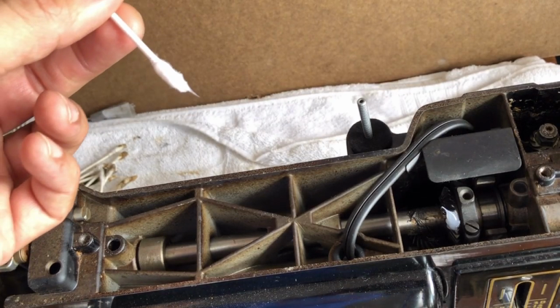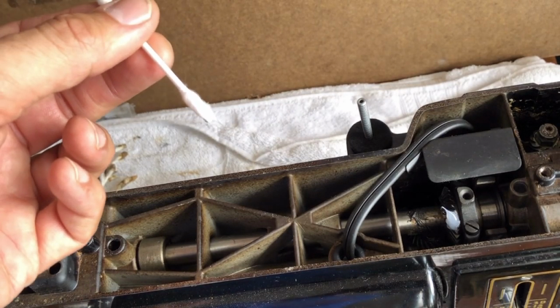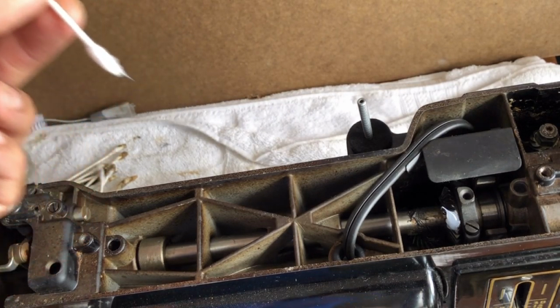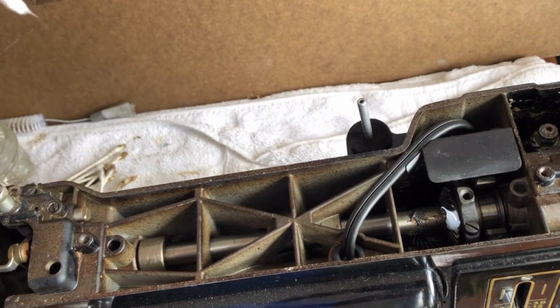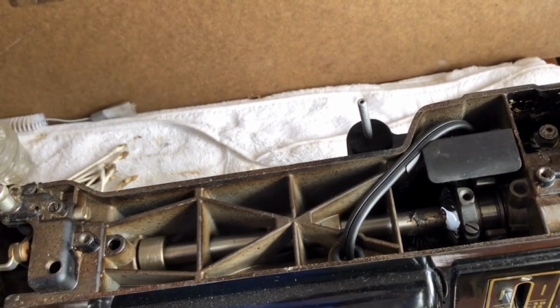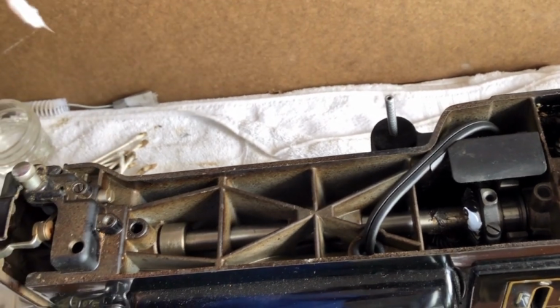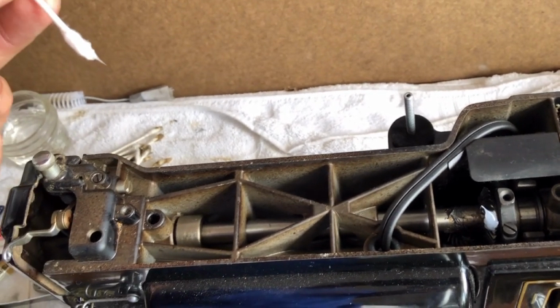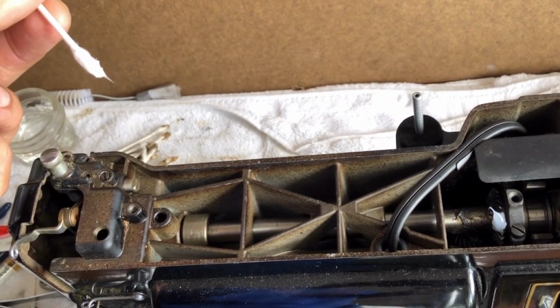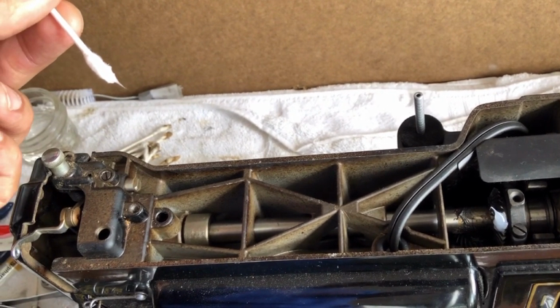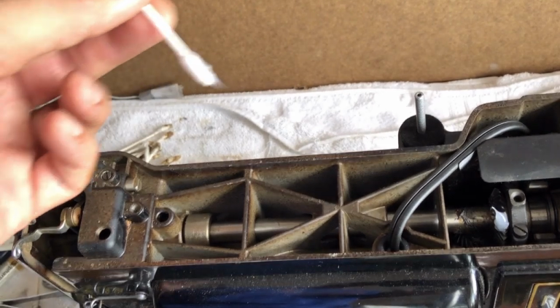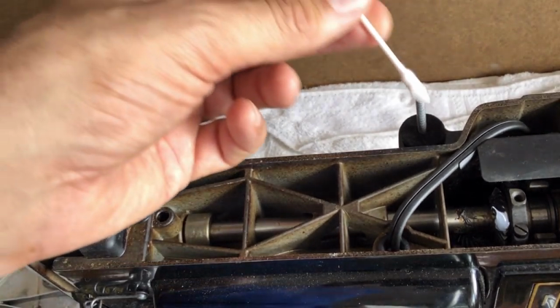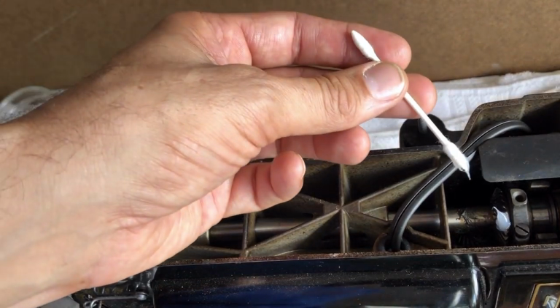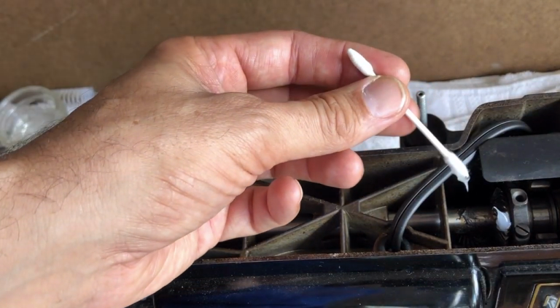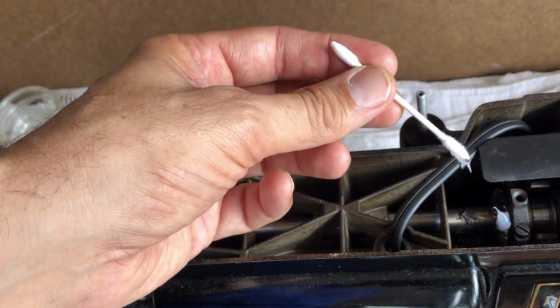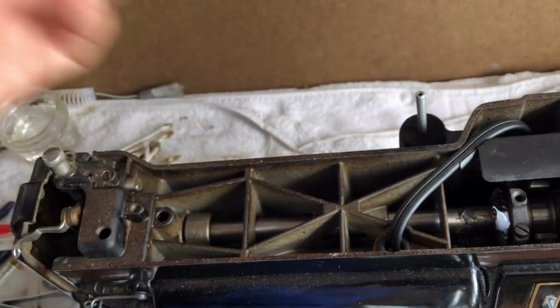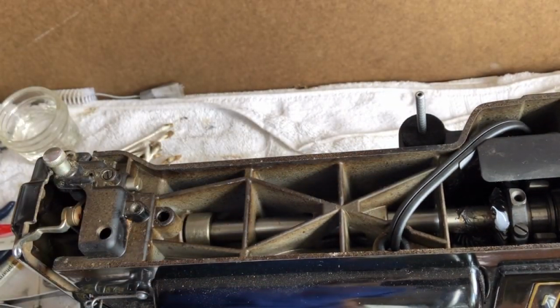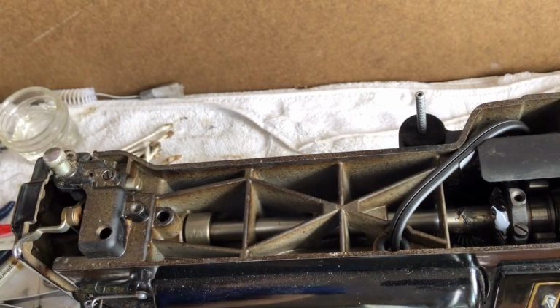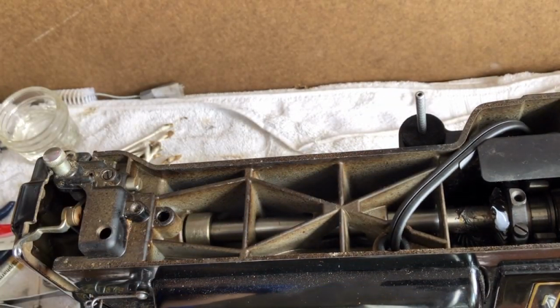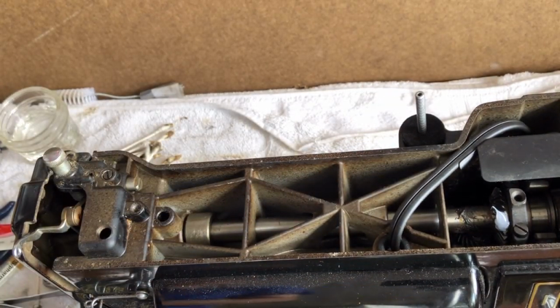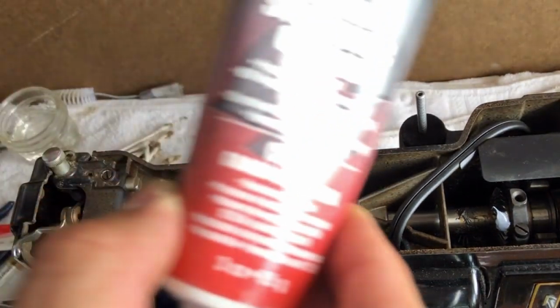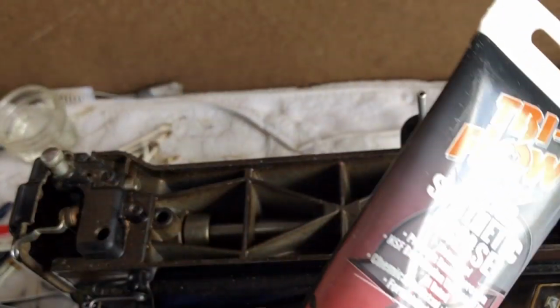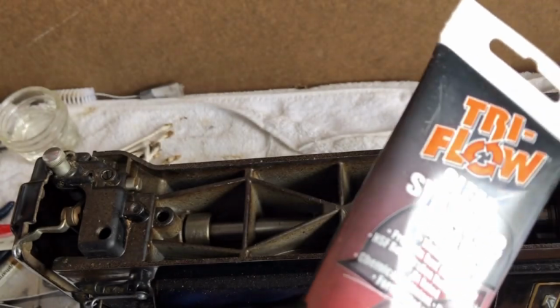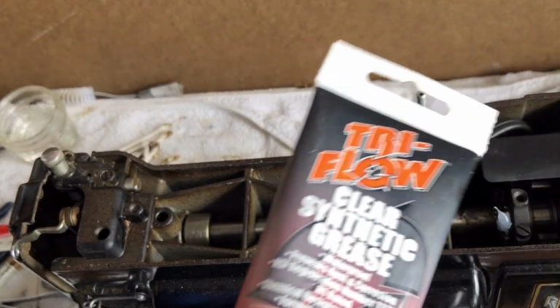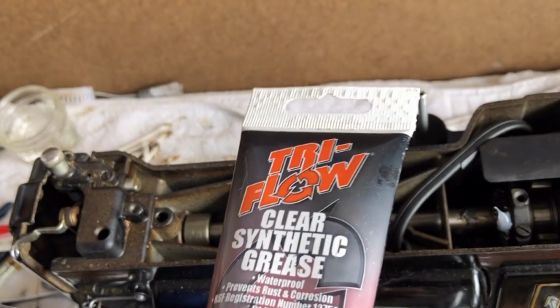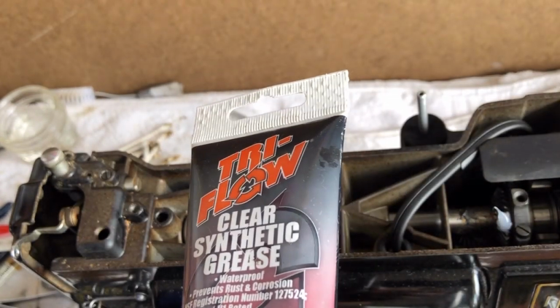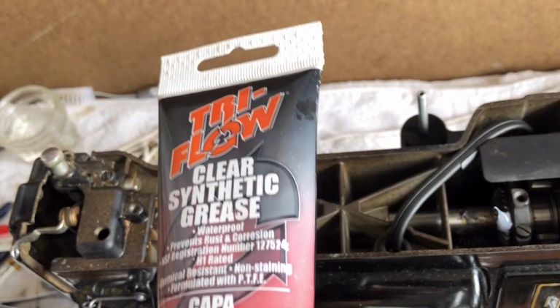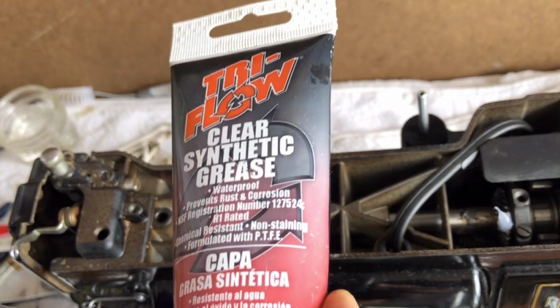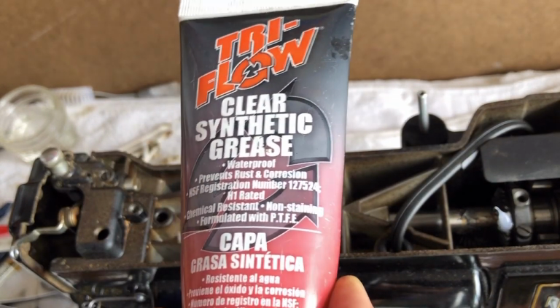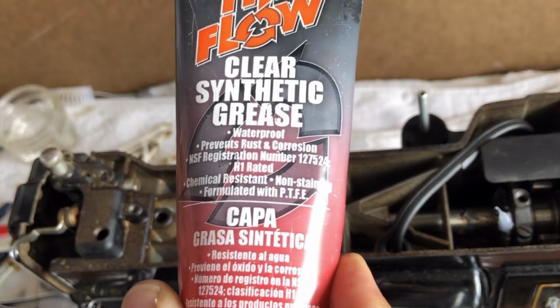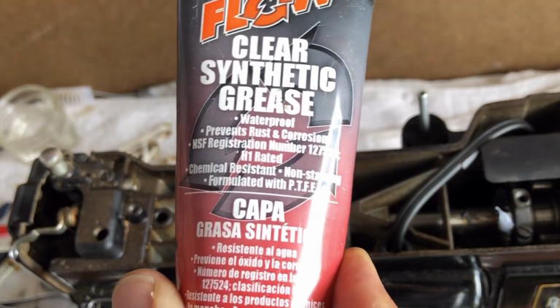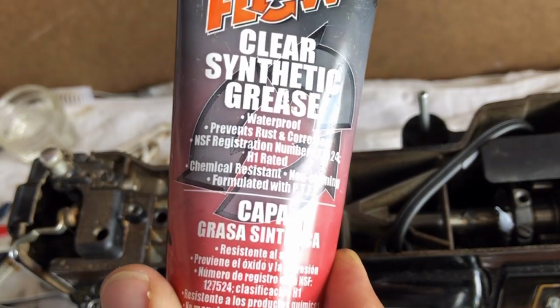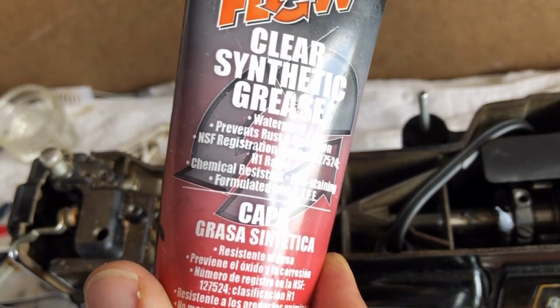Okay, everyone, we are now at the top of the Singer 301, and I am going to show you what I'm using. I use this clear synthetic grease, but you can use the regular Singer lubricant. It's also fine.